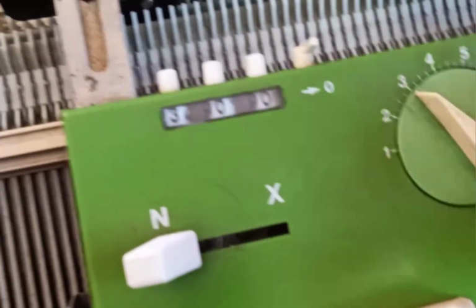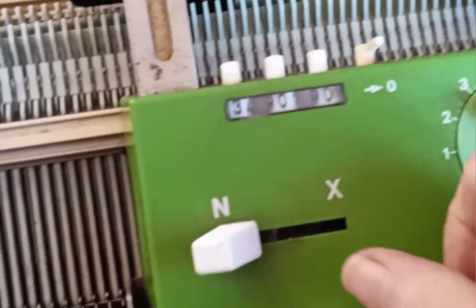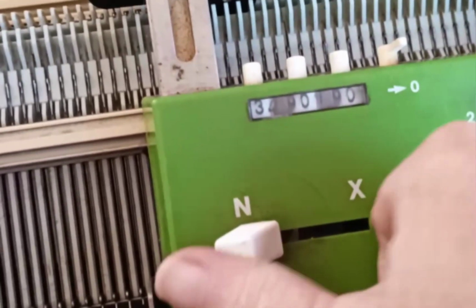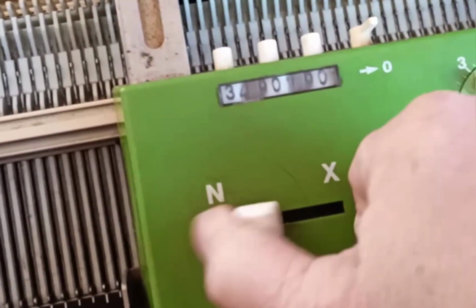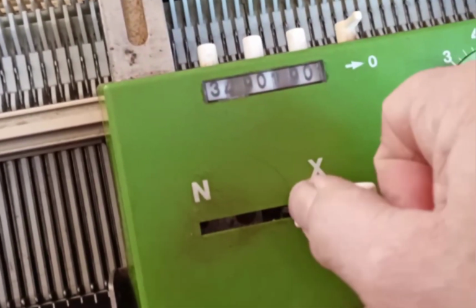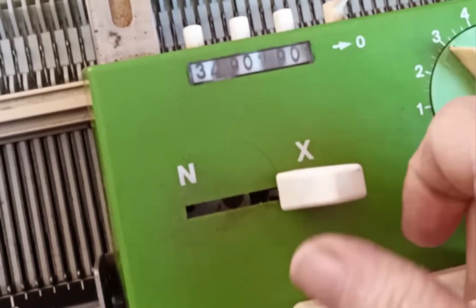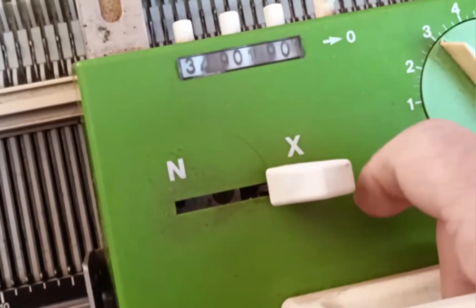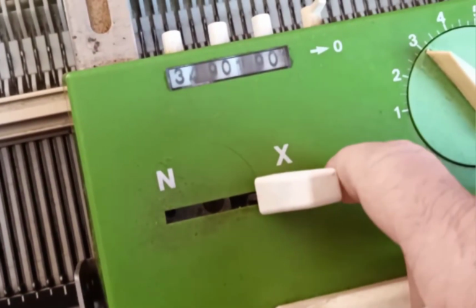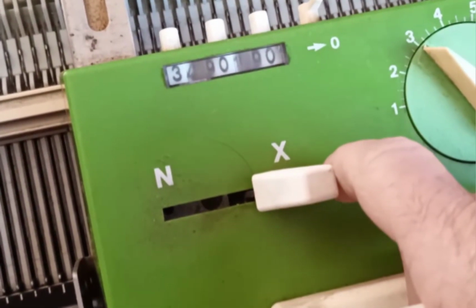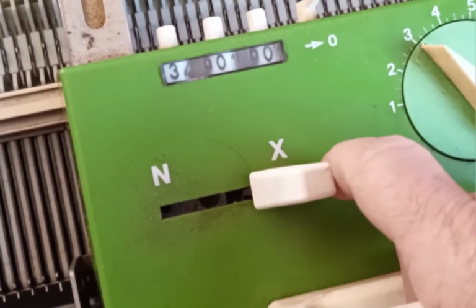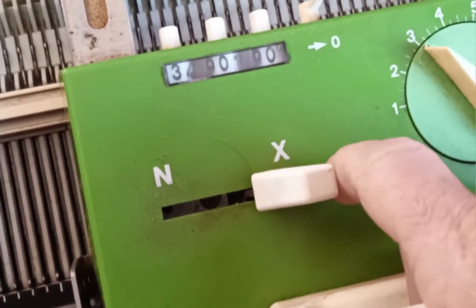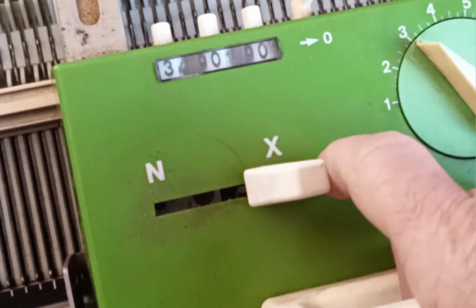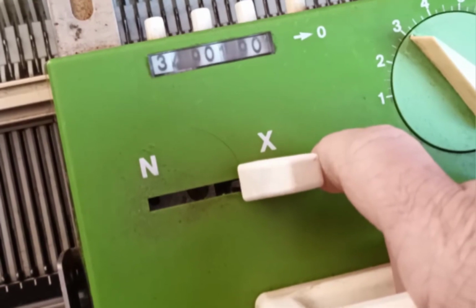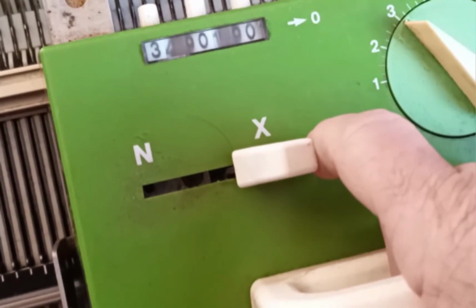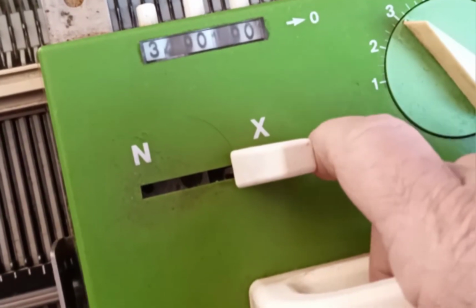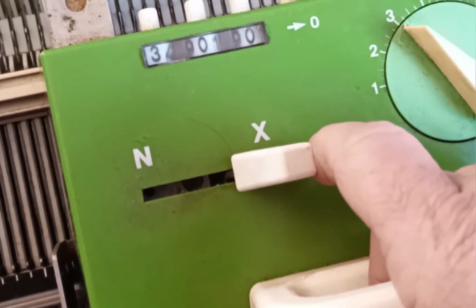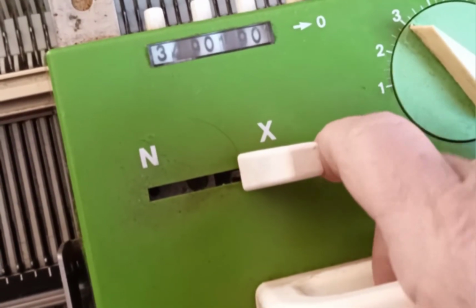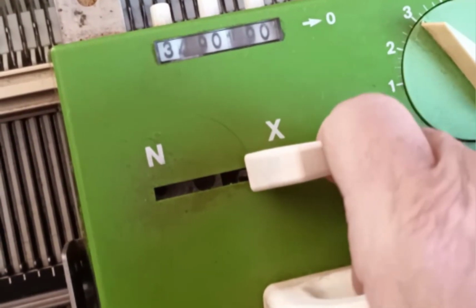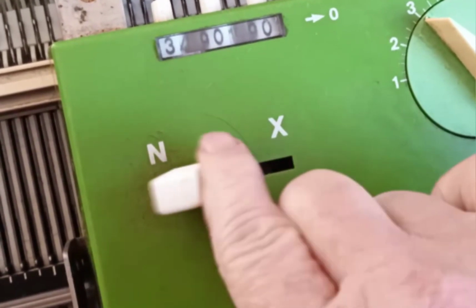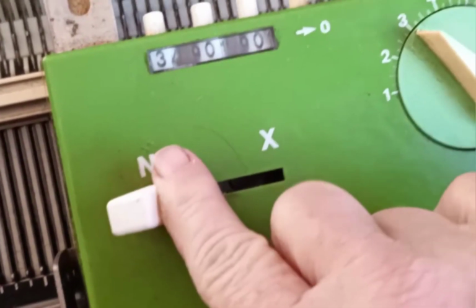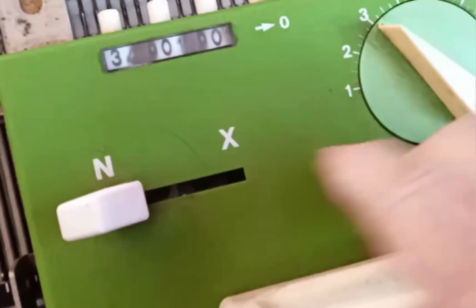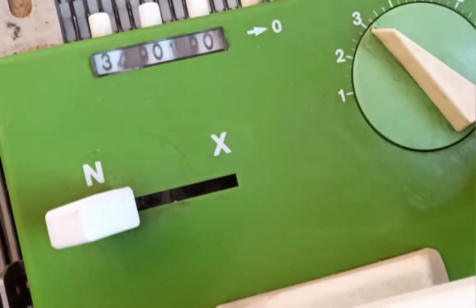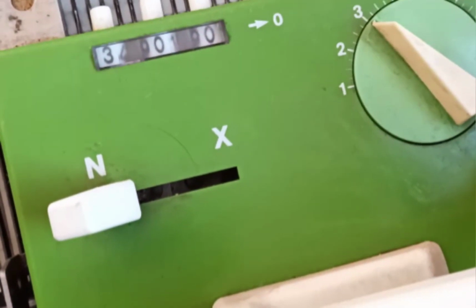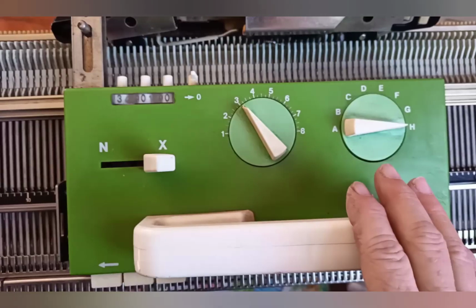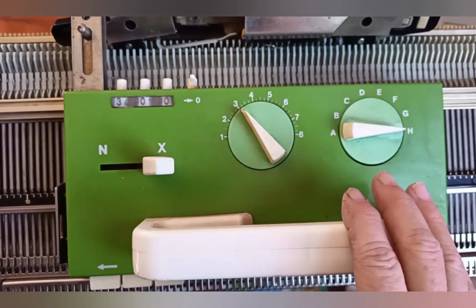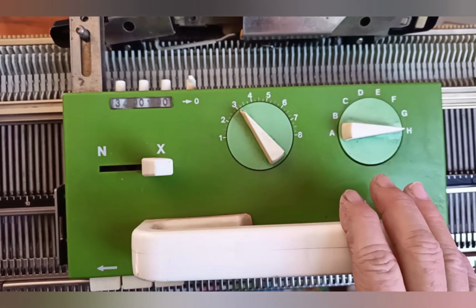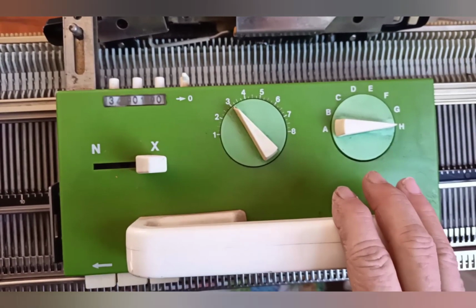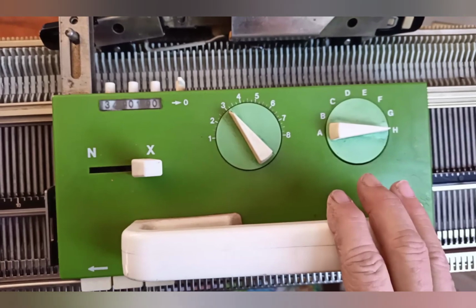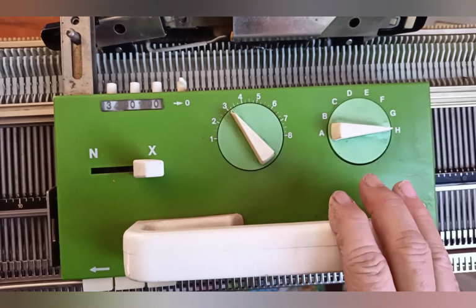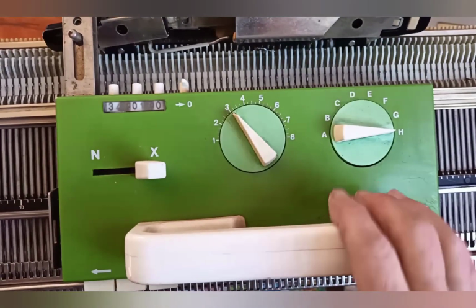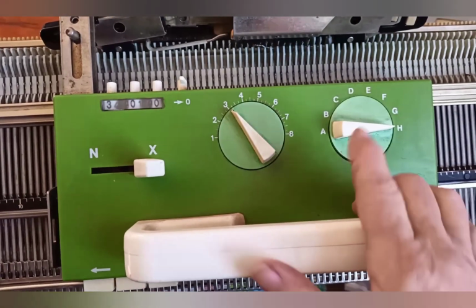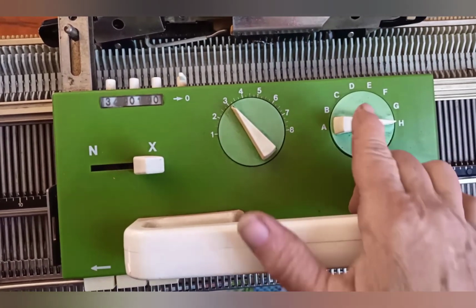Not on CX, because that just causes stockinette to knit going one direction and then the other. Let's take a good look at how these settings are achieved.